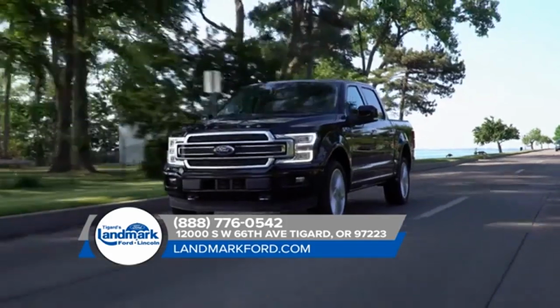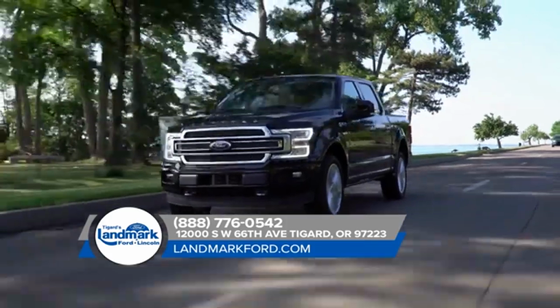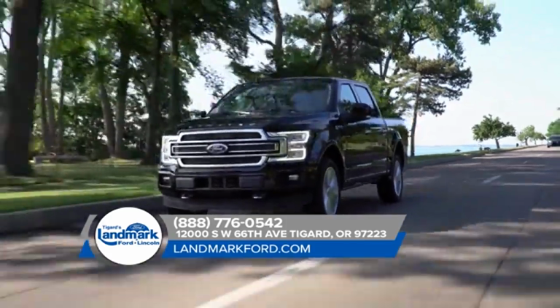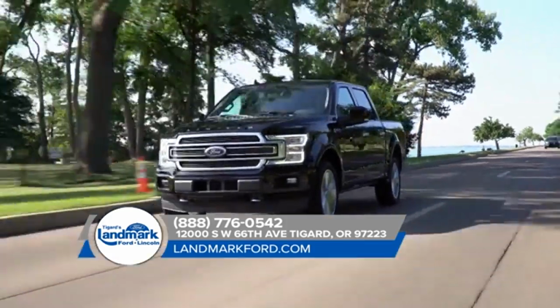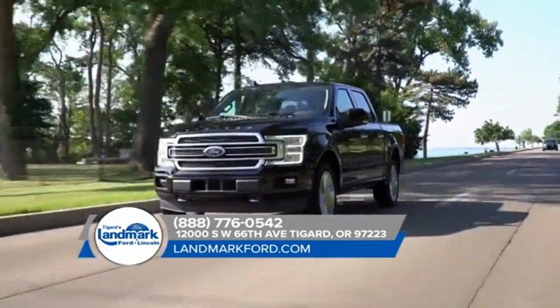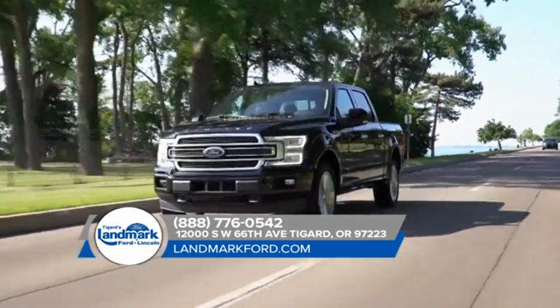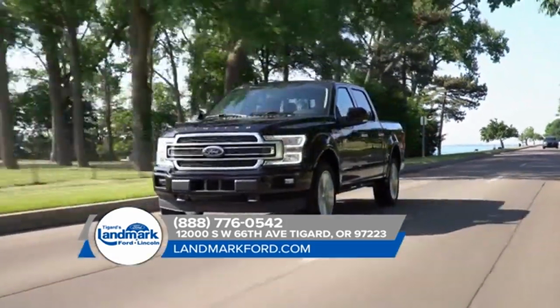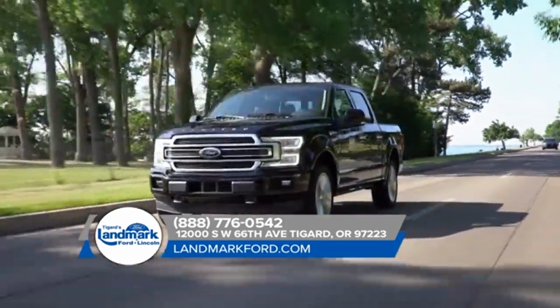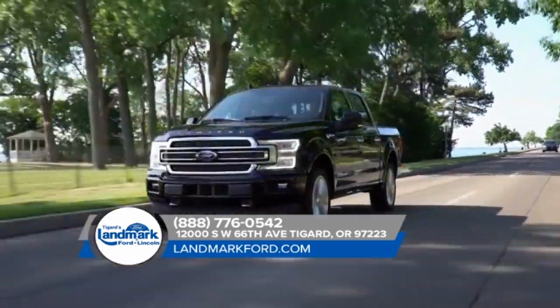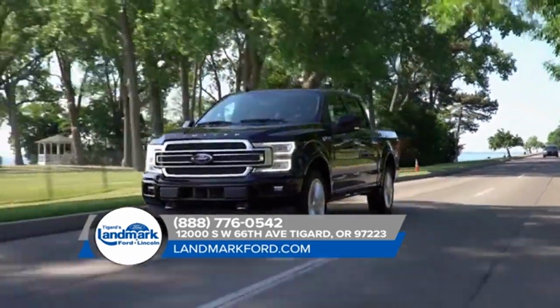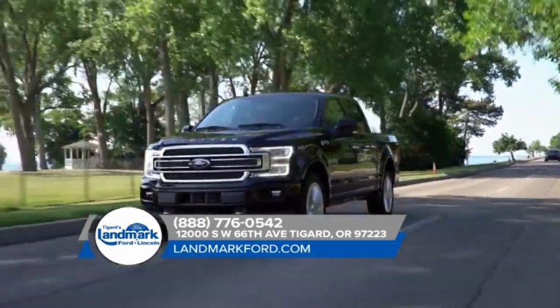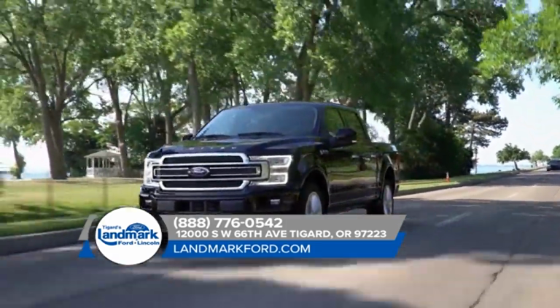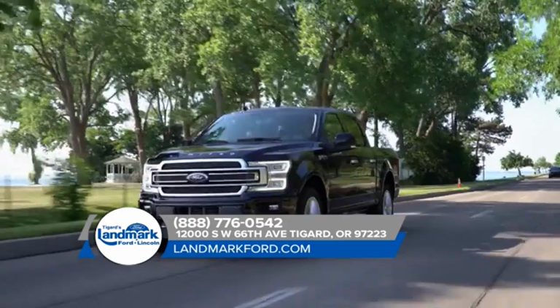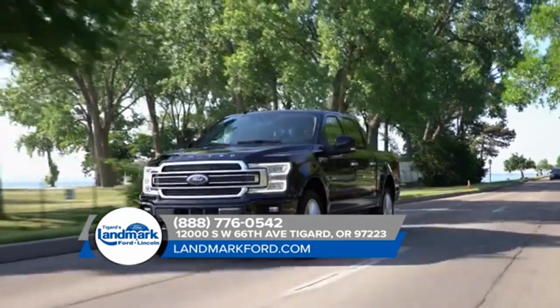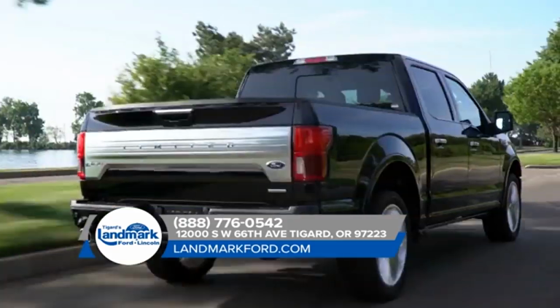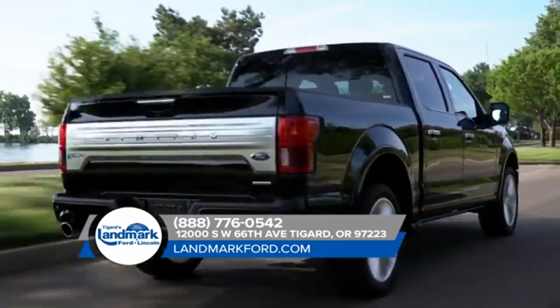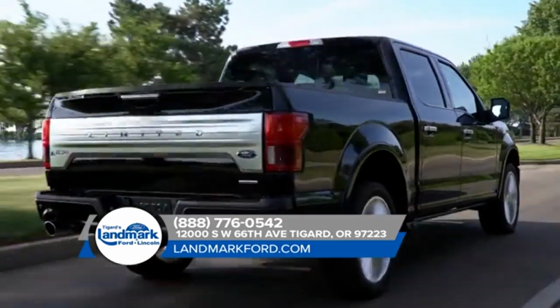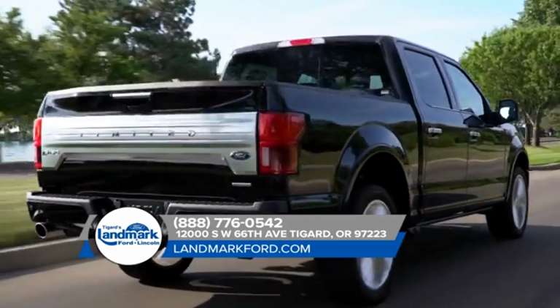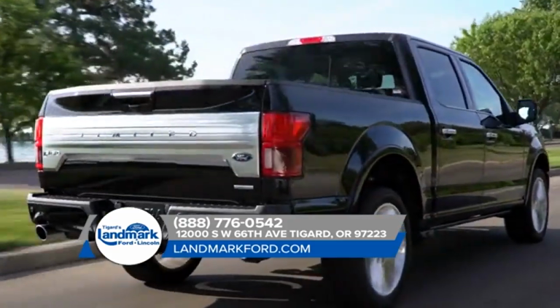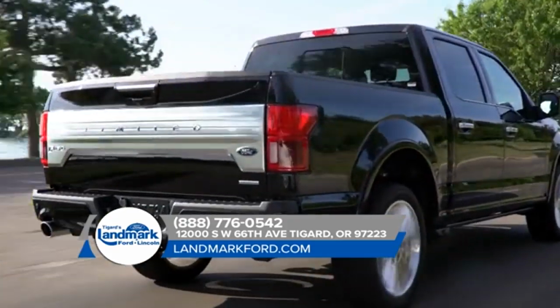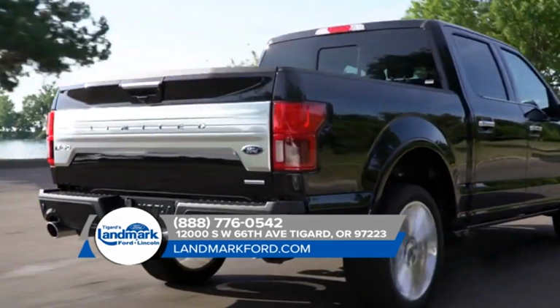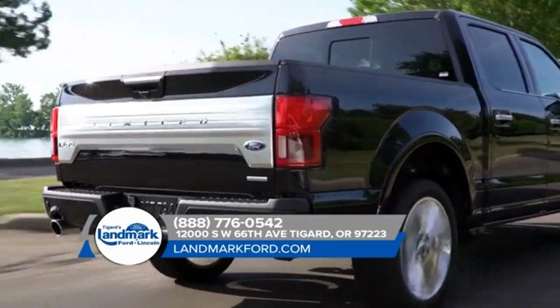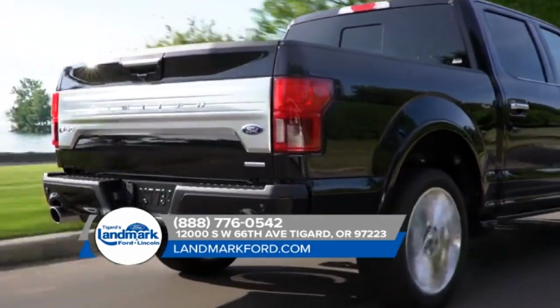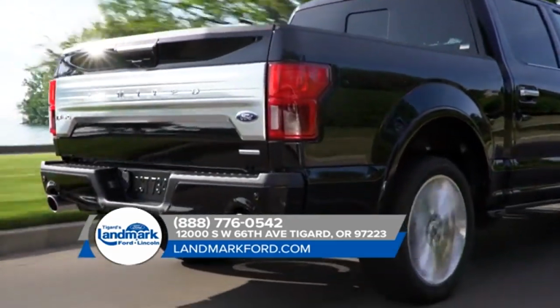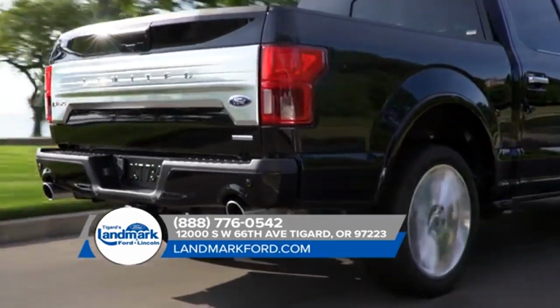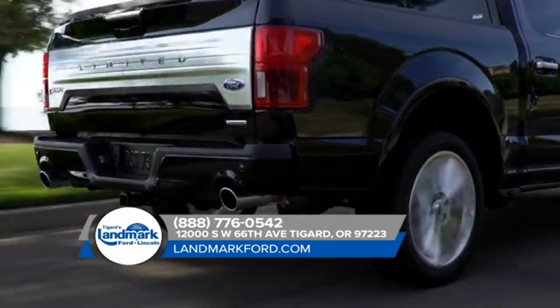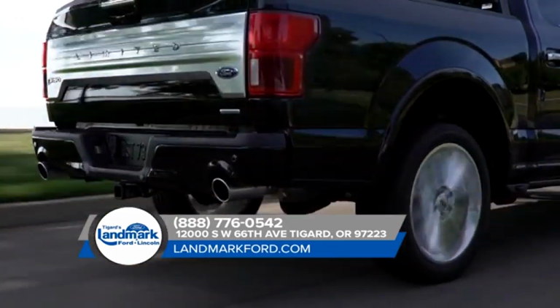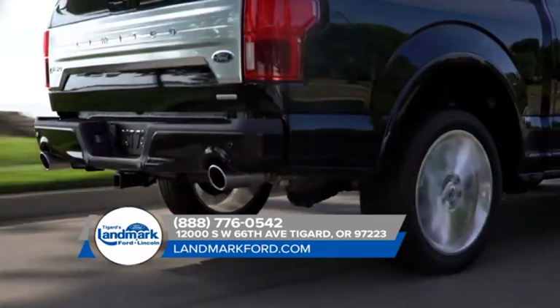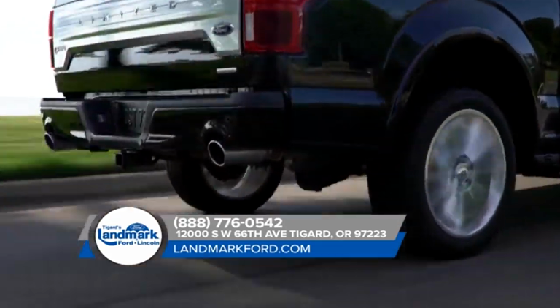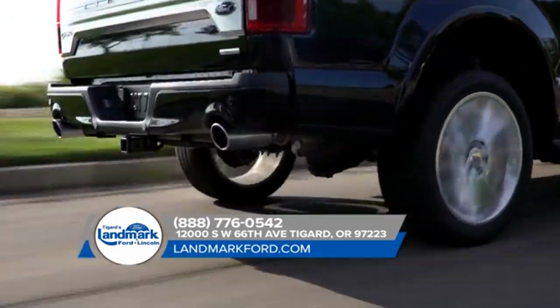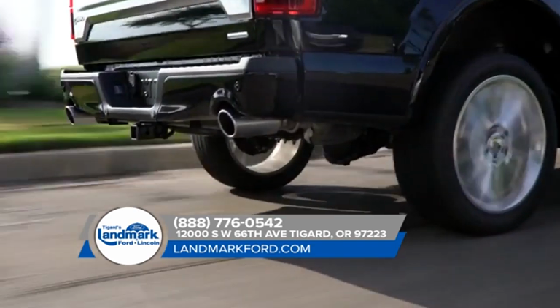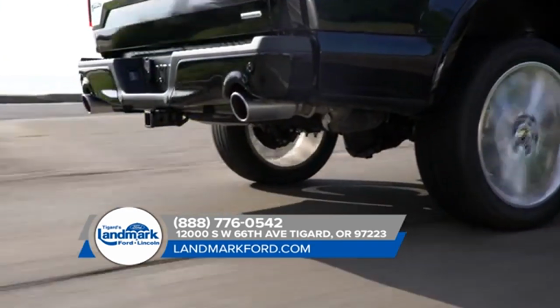The 2018 Ford F-150 is sporting its most advanced powertrain lineup ever, so it's no surprise that best-in-class torque and capability features come right along with it.